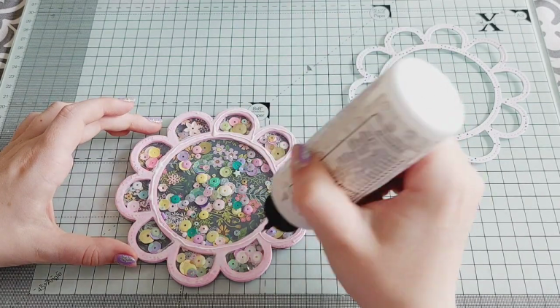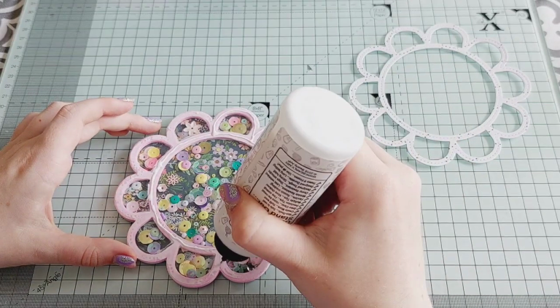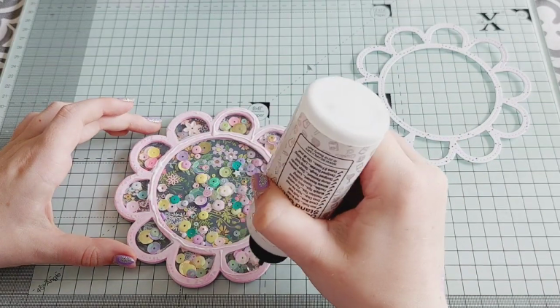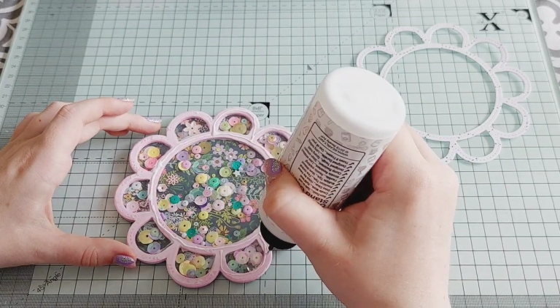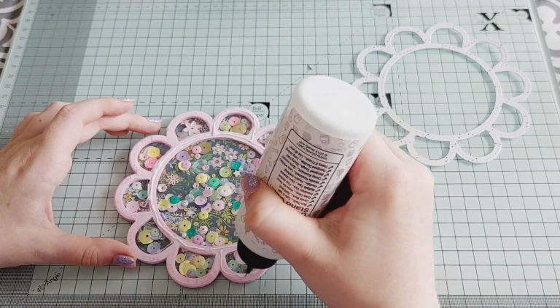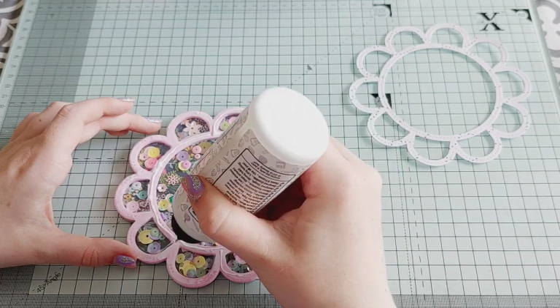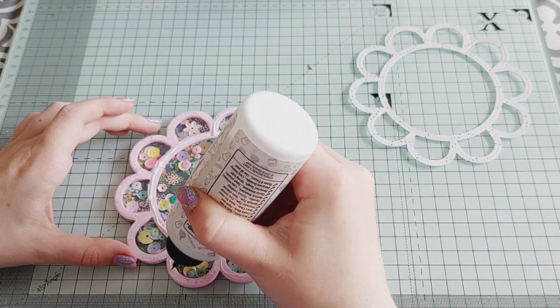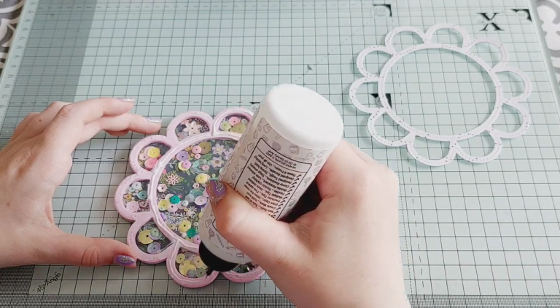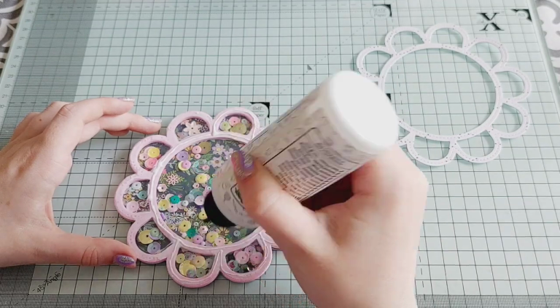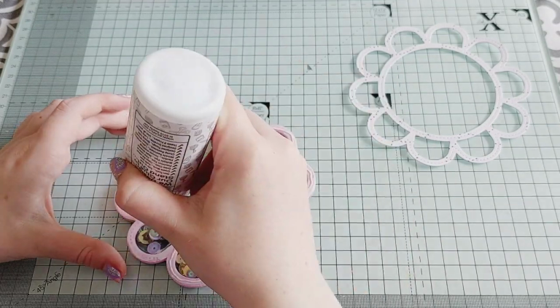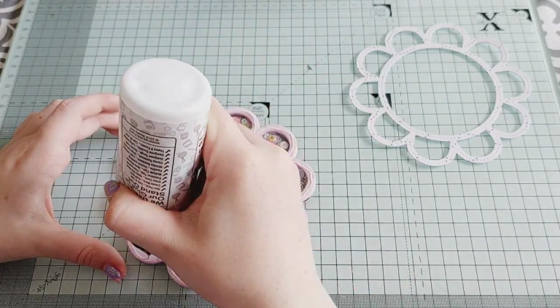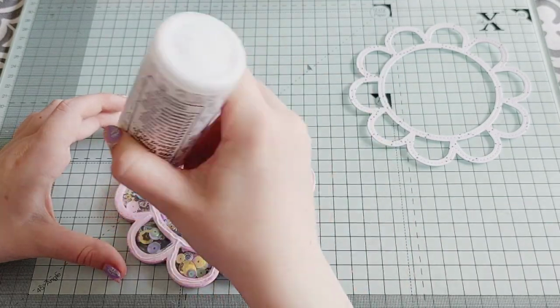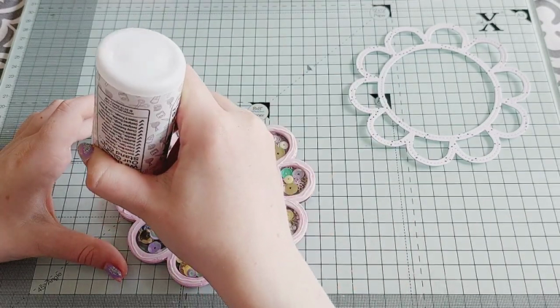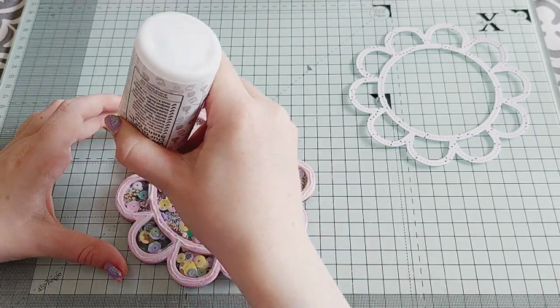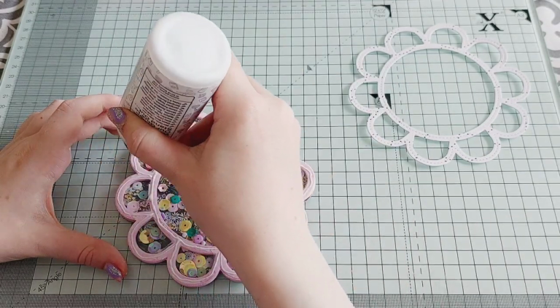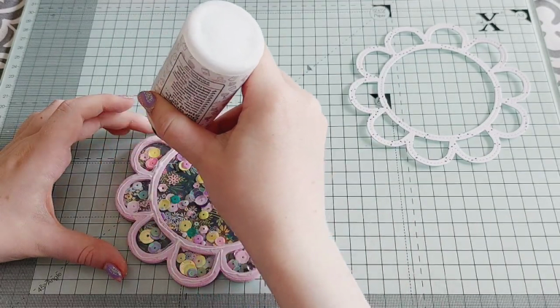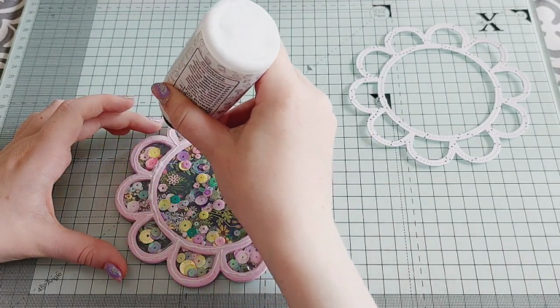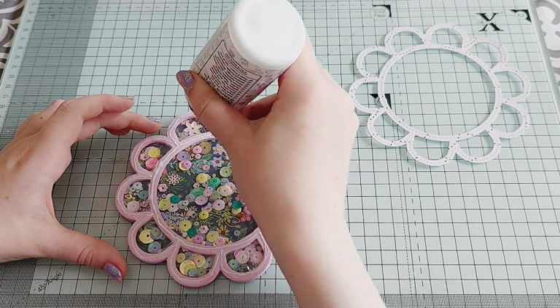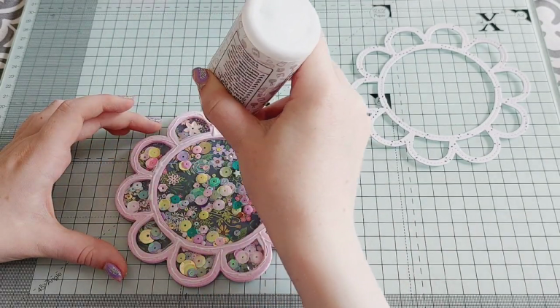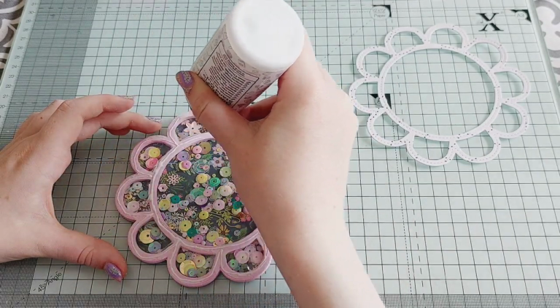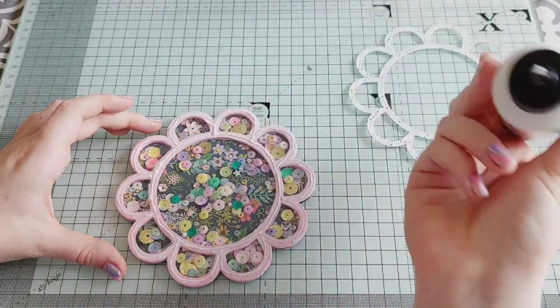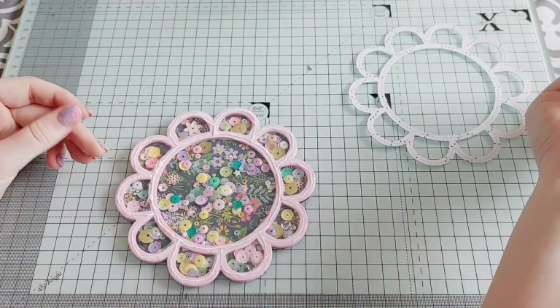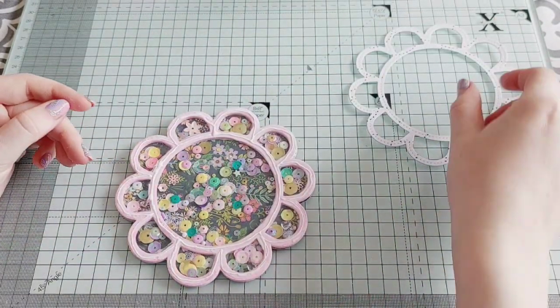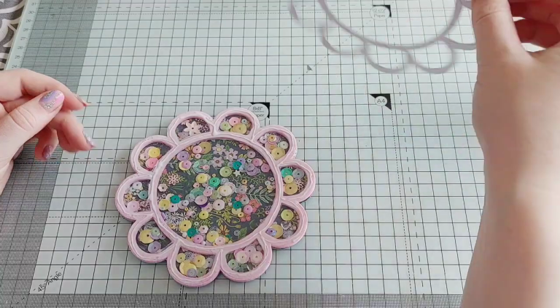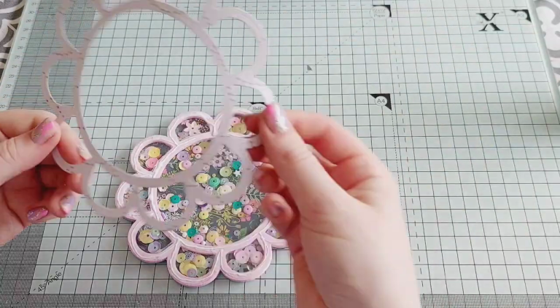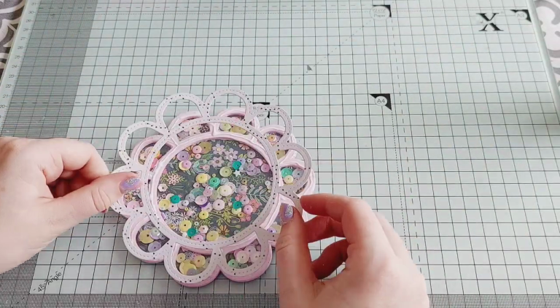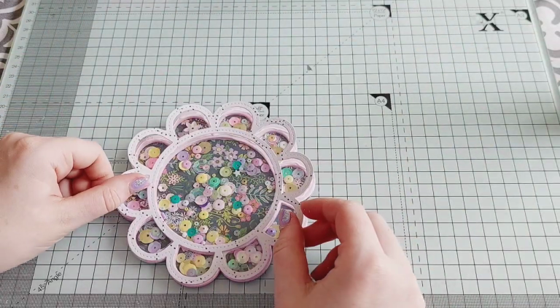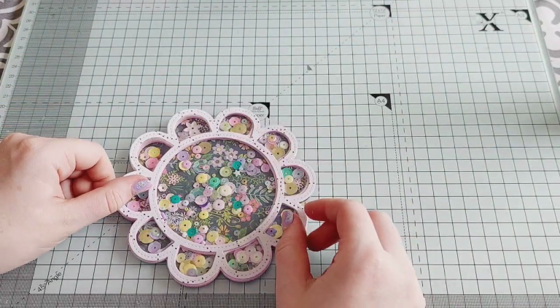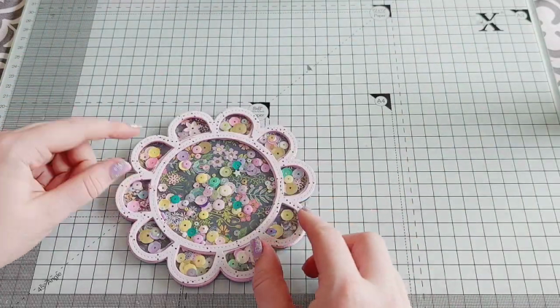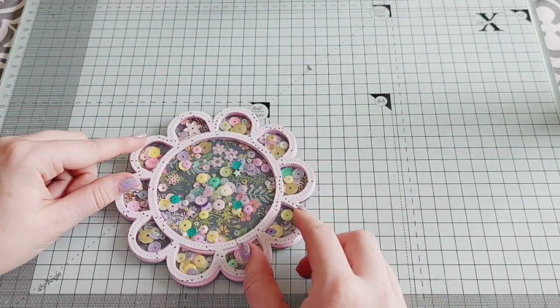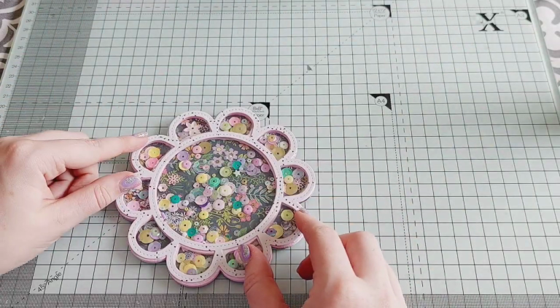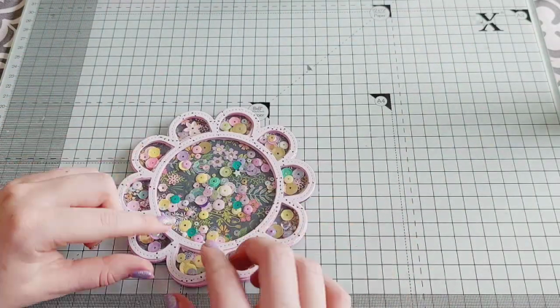I picked out a very simple black and white print just so it doesn't contrast too much with that busy floral.